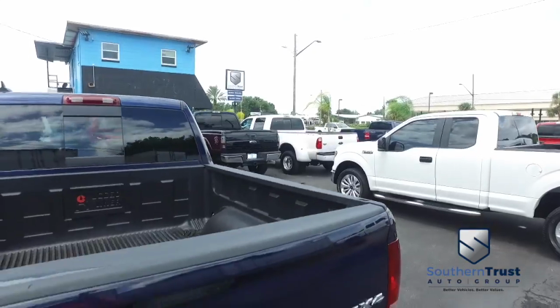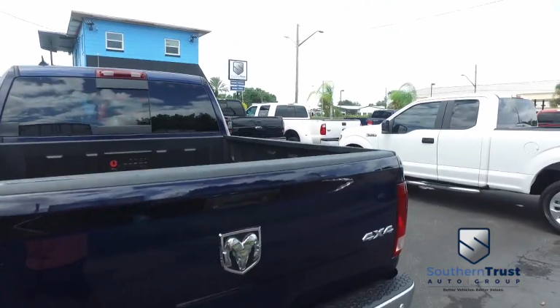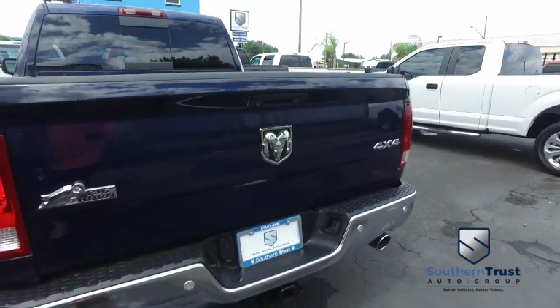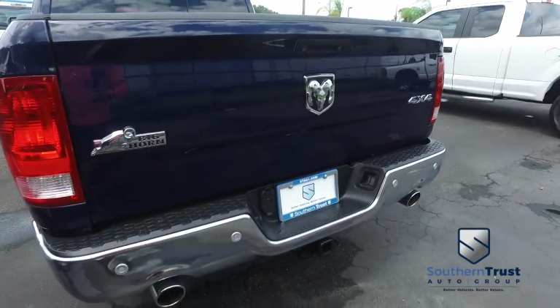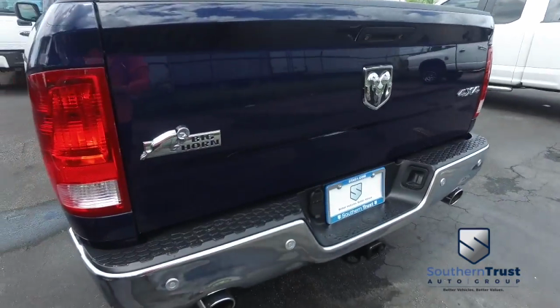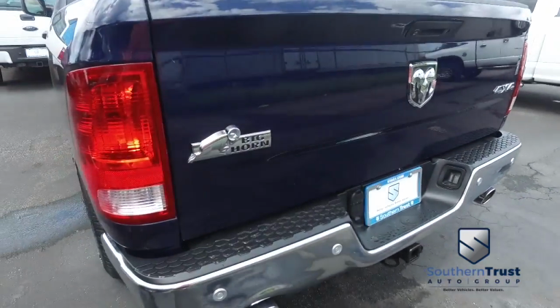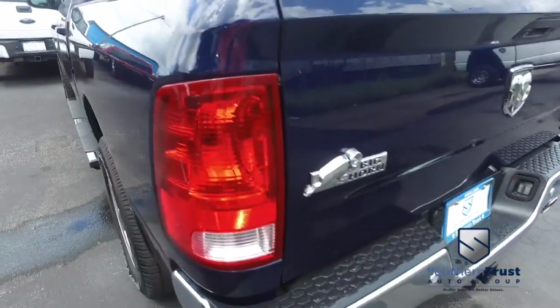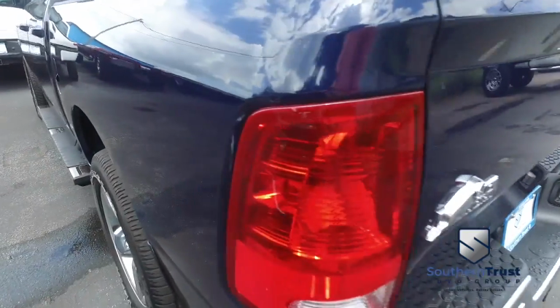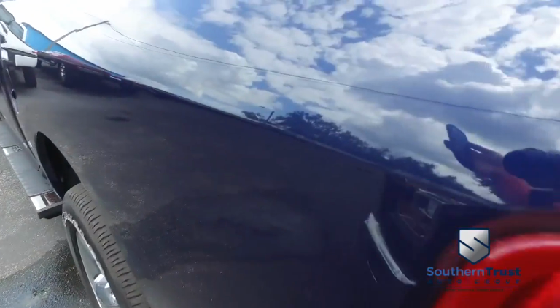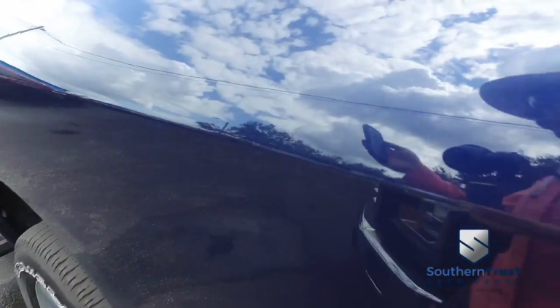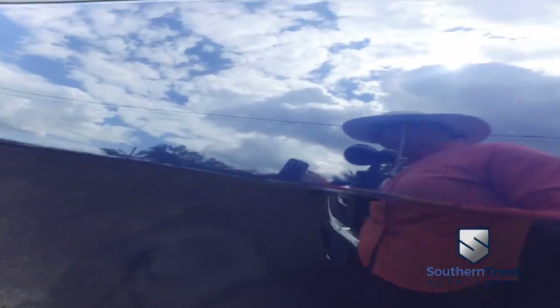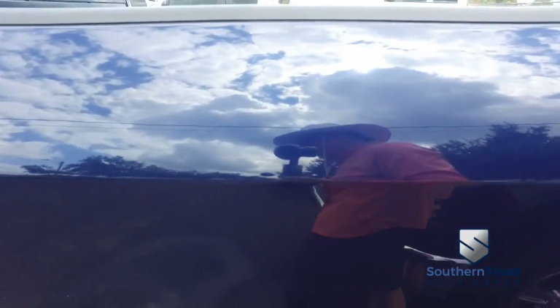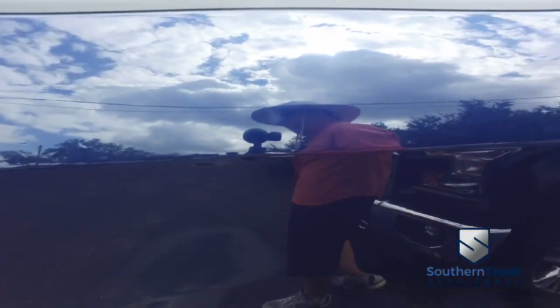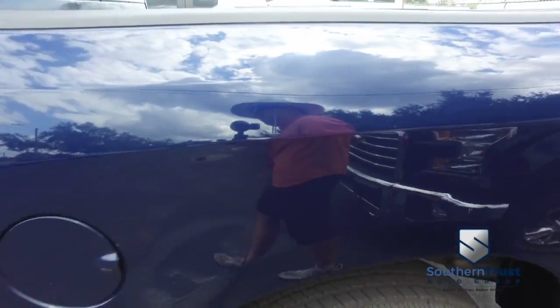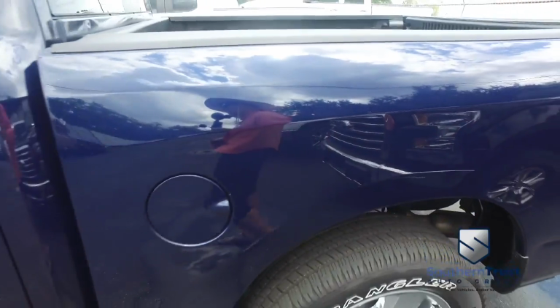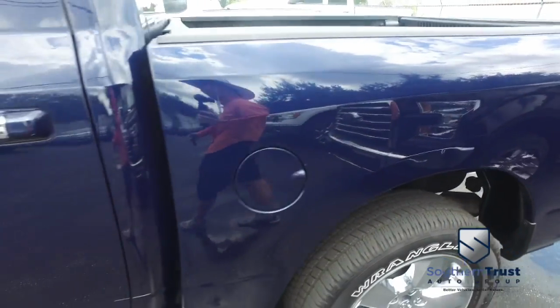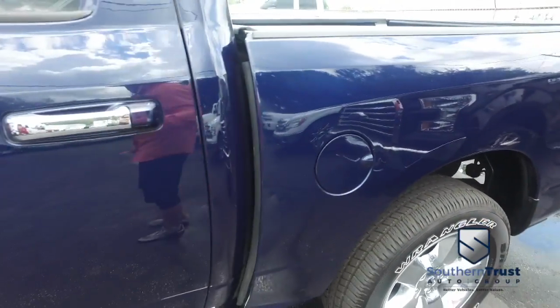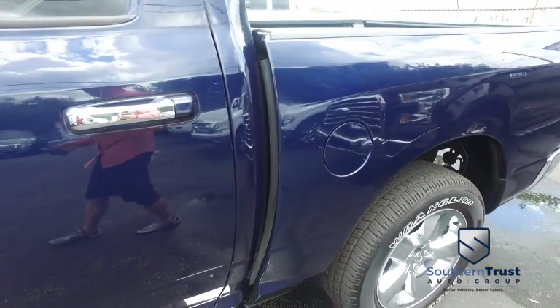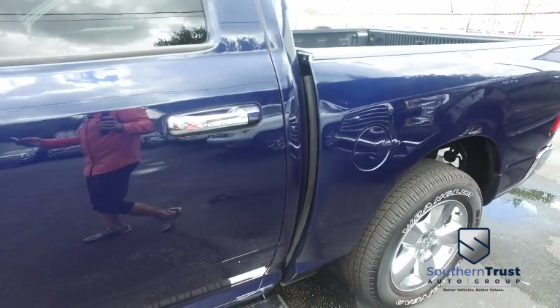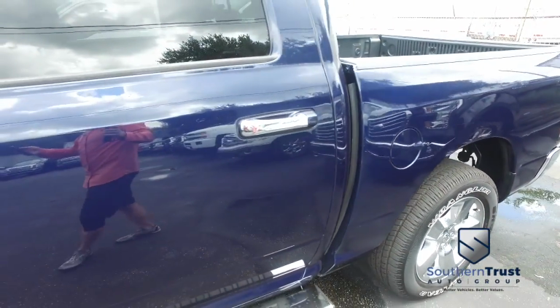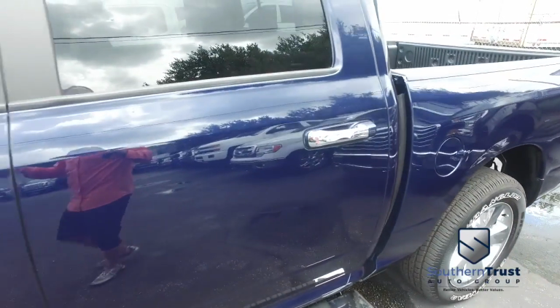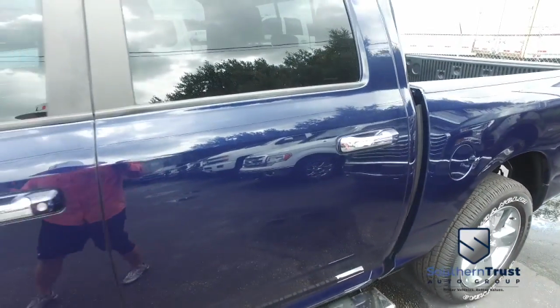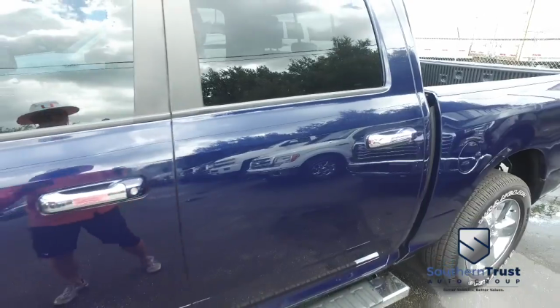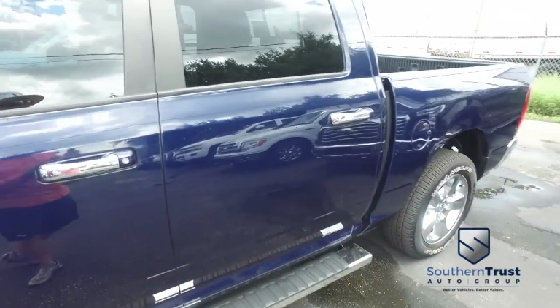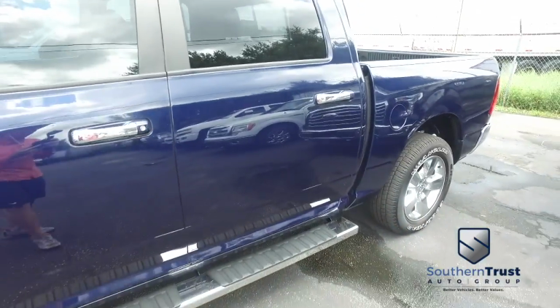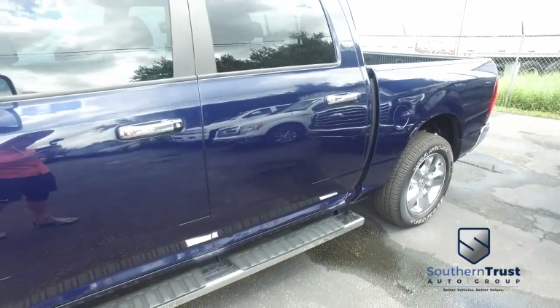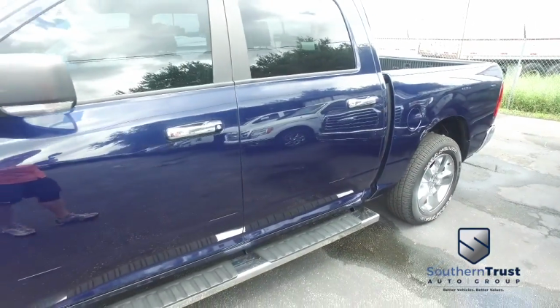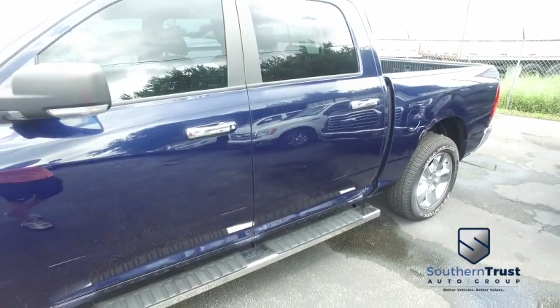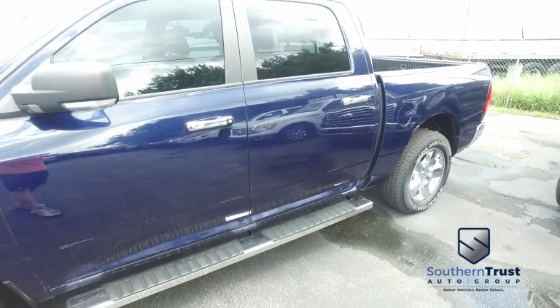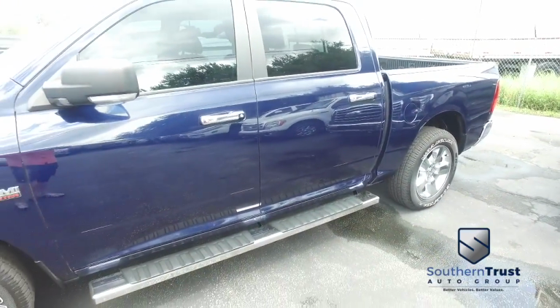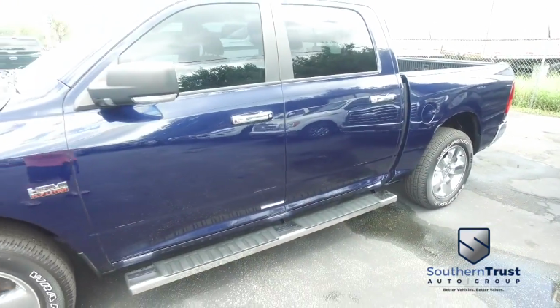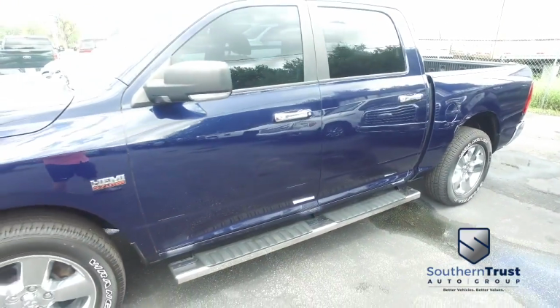Today, Southern Trust proudly presents this beautiful 2015 — looking so fresh and so clean — Ram 1500 with that V8 5.7 liter Hemi muscle. Automatic four-wheel drive, you've got that rotary shifter, push-button four-wheel drive.